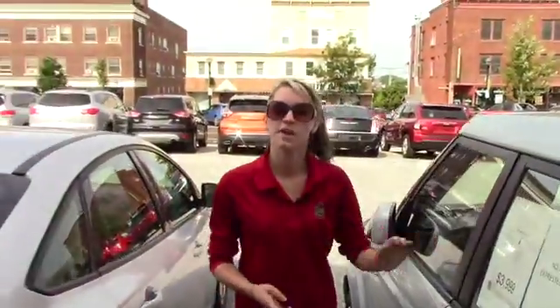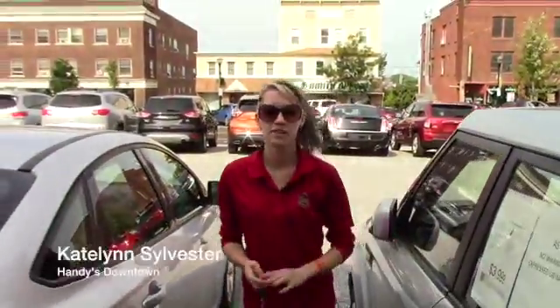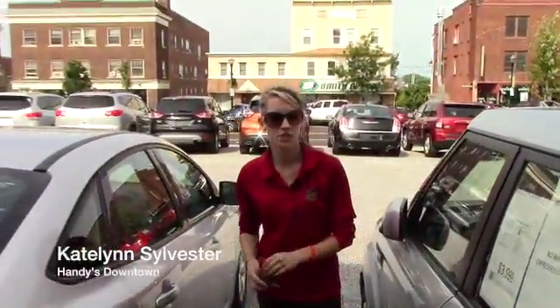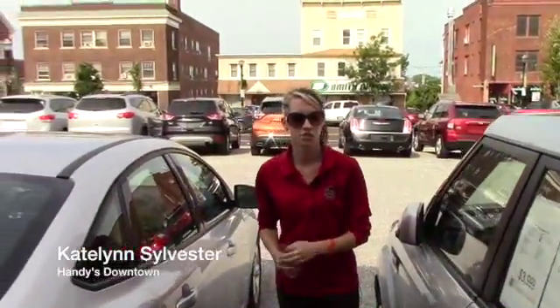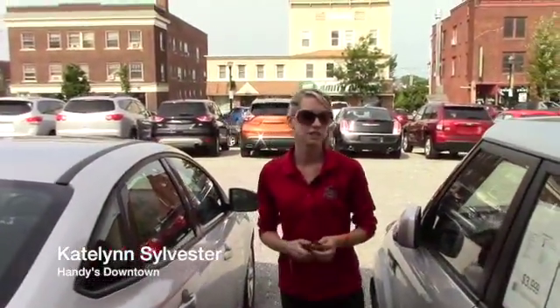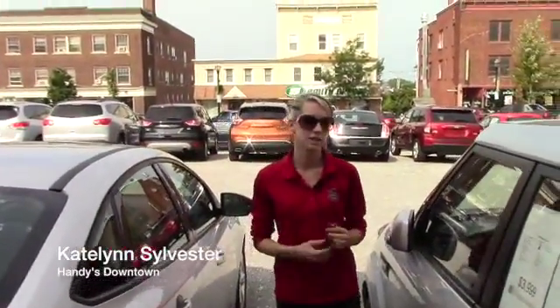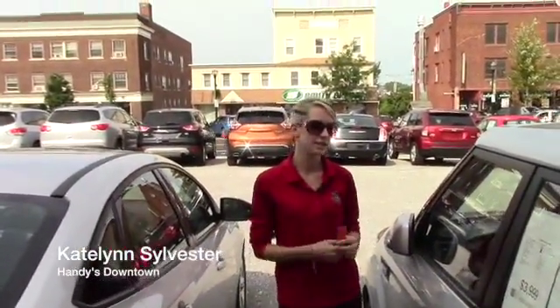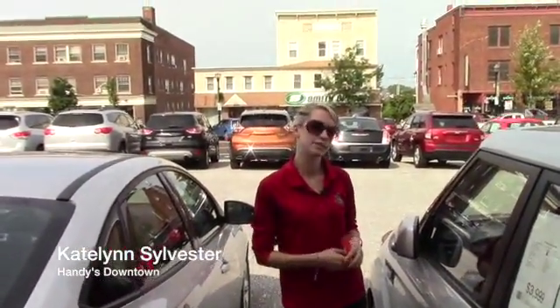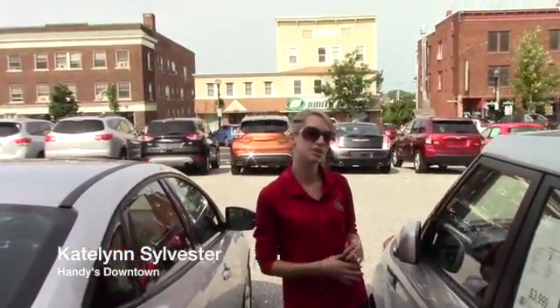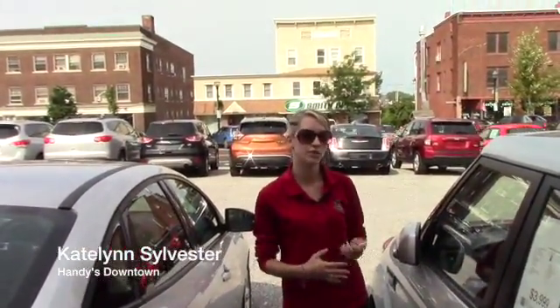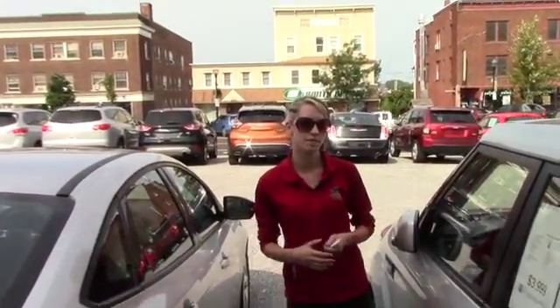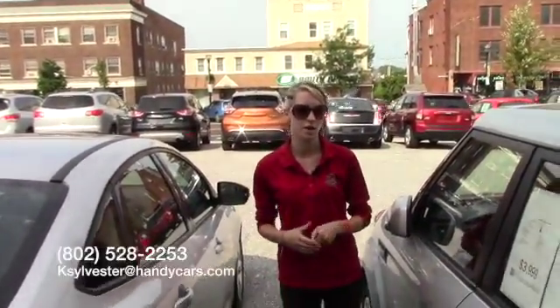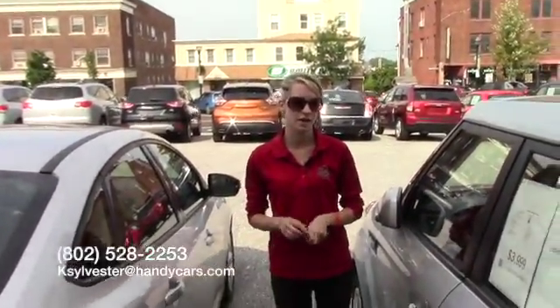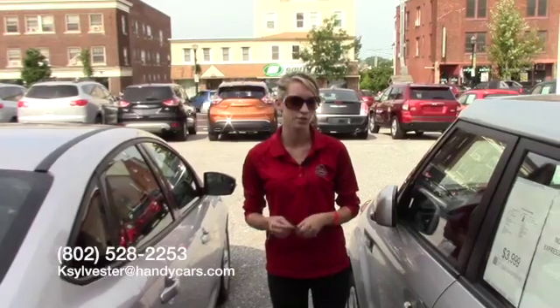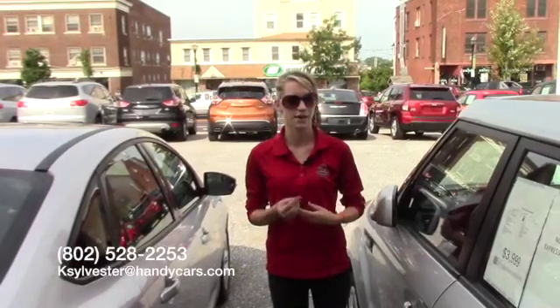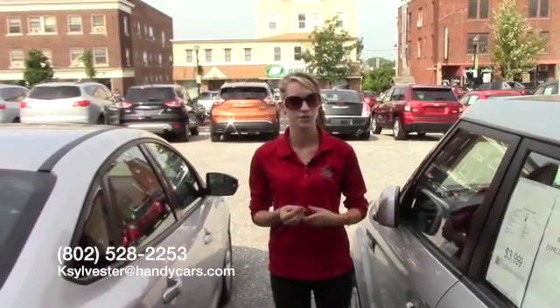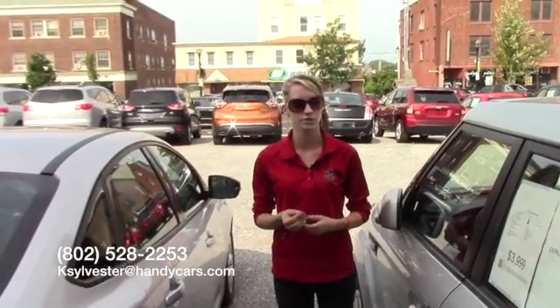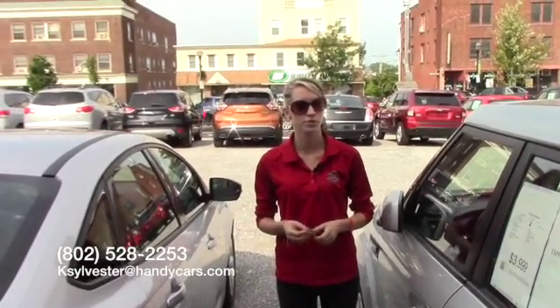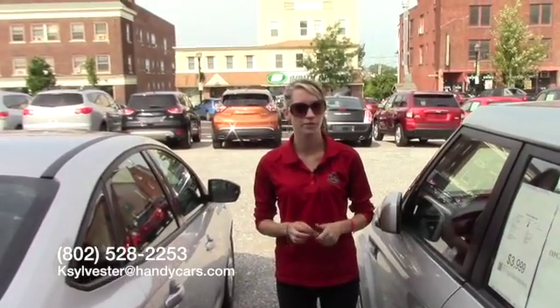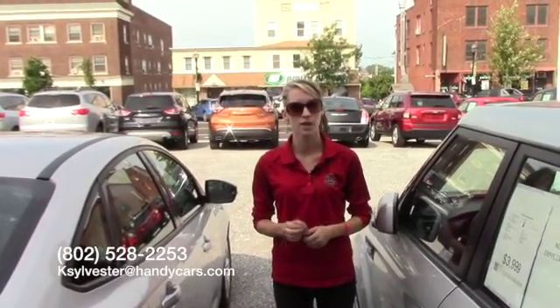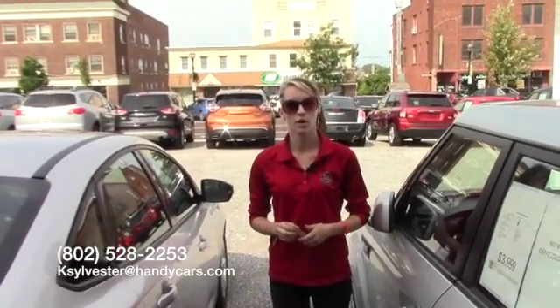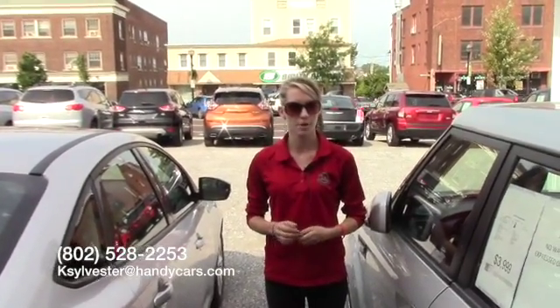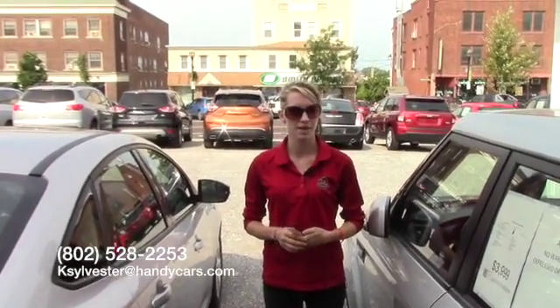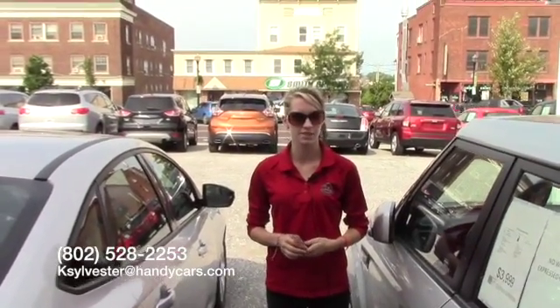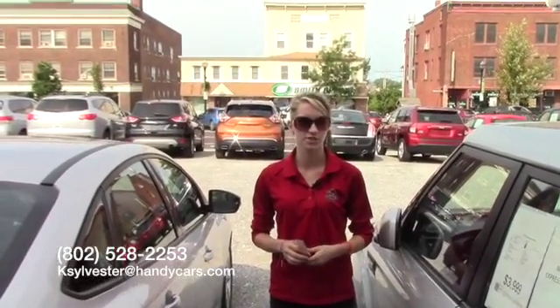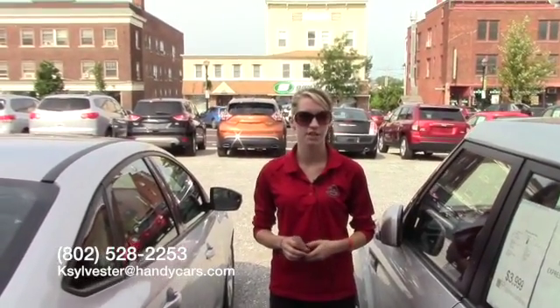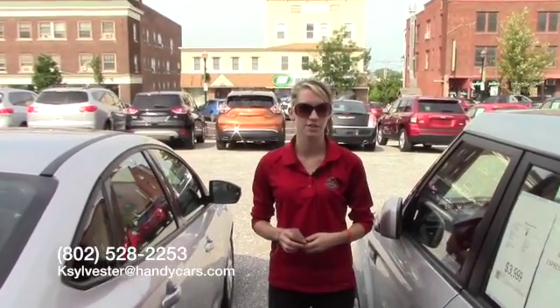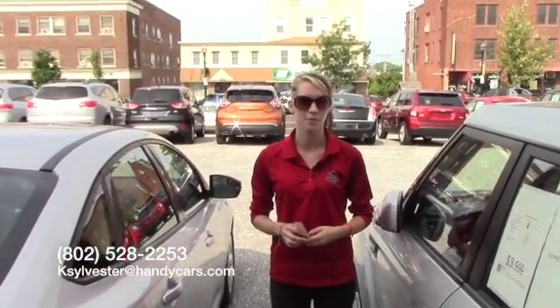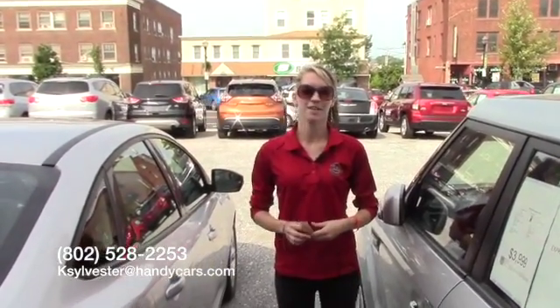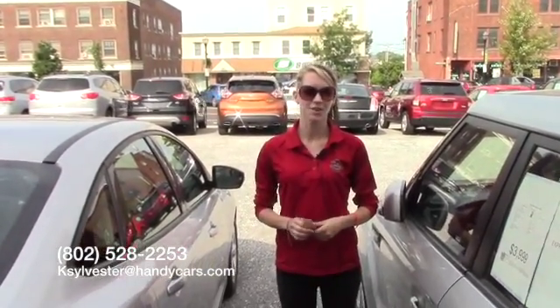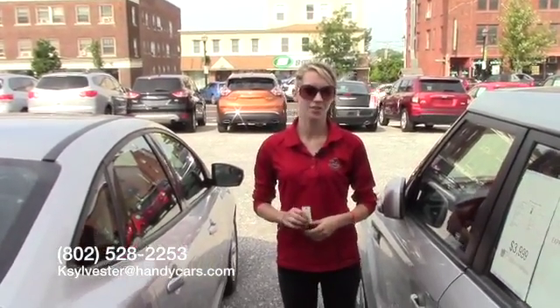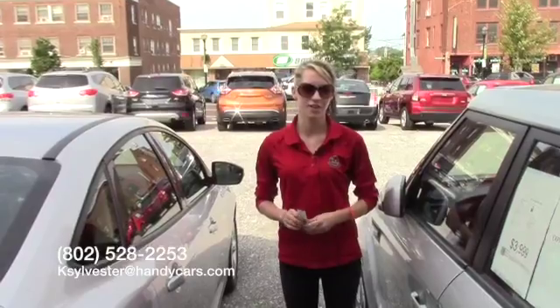If you have any questions or would like to come in and take it for a test drive, you can give me a call at 802-528-2253, or email me at ksylvester@handycars.com. Thank you, have a great day.